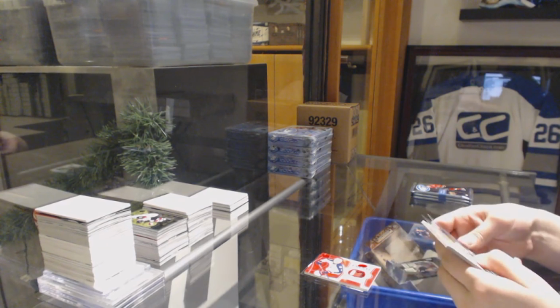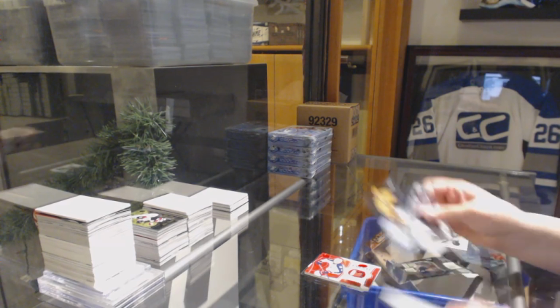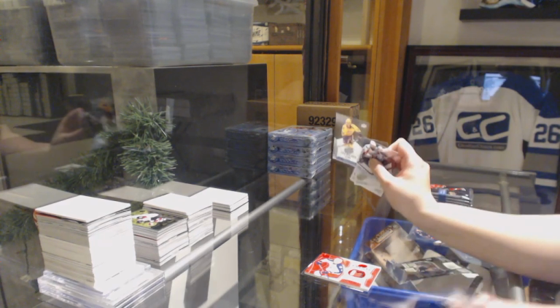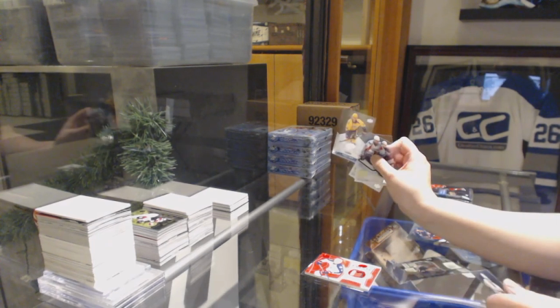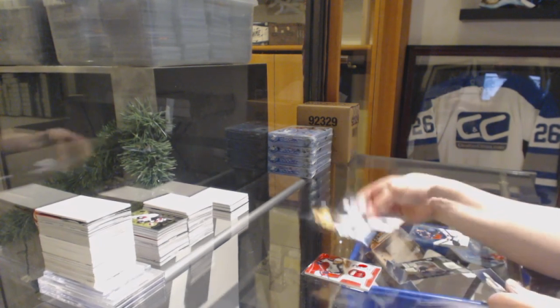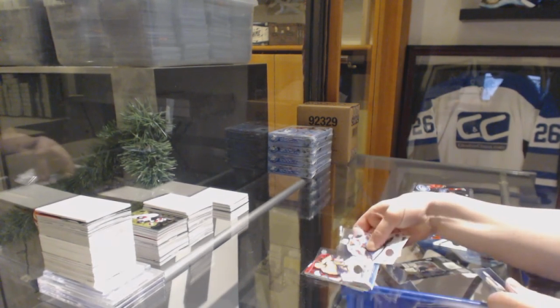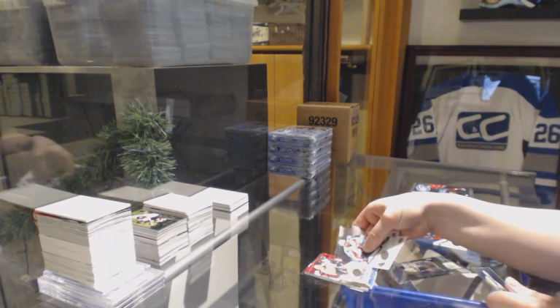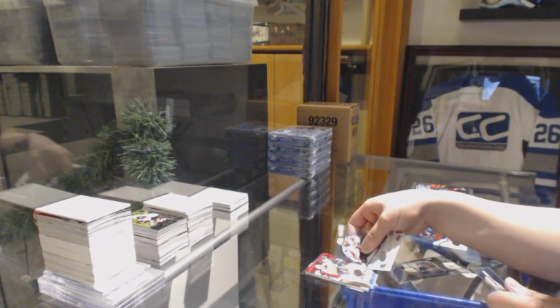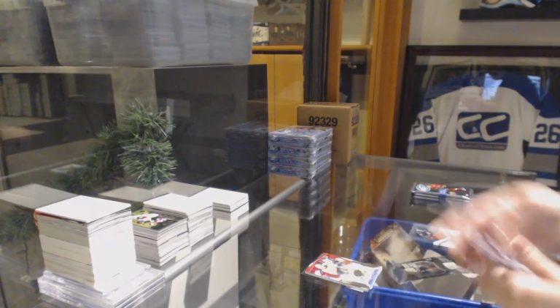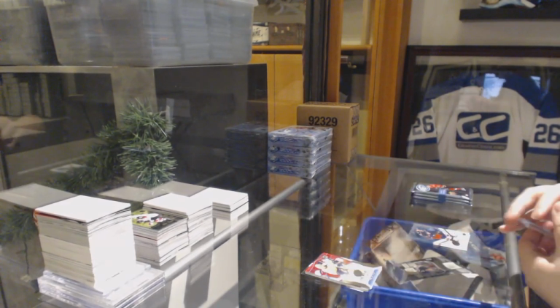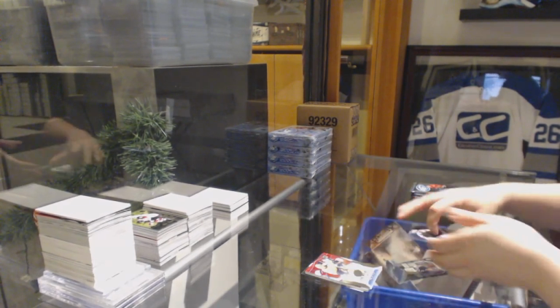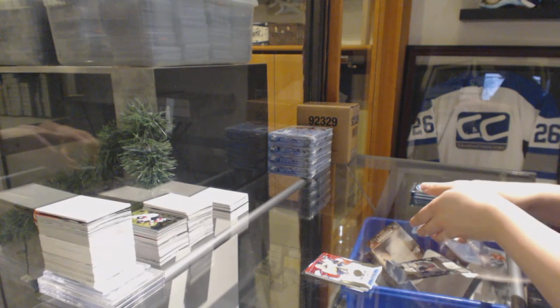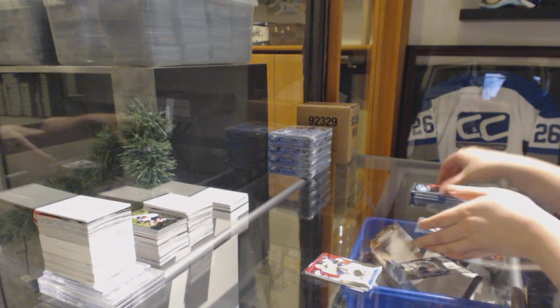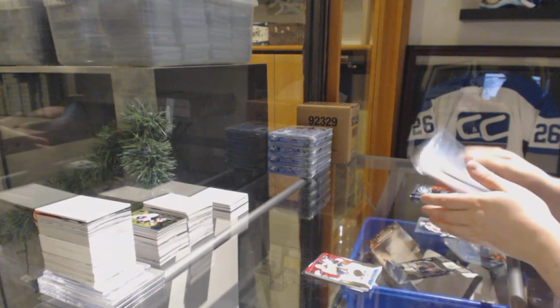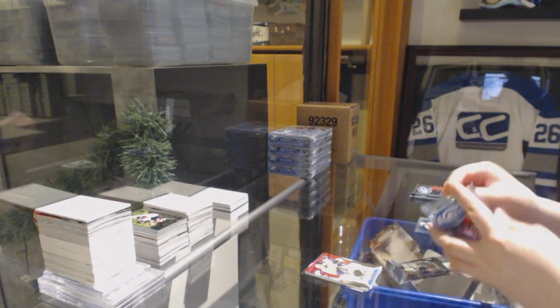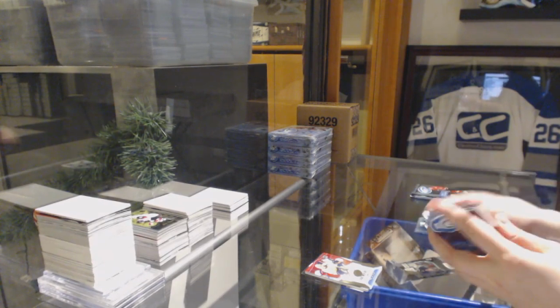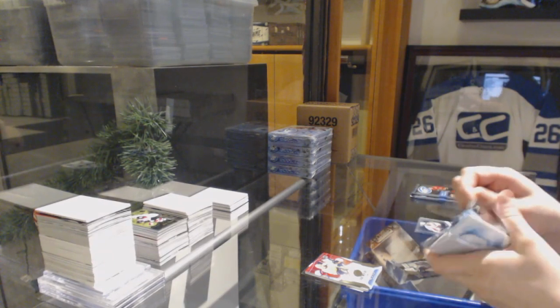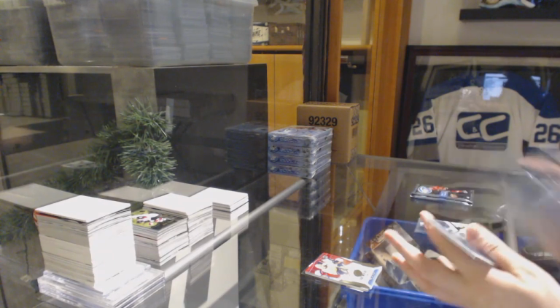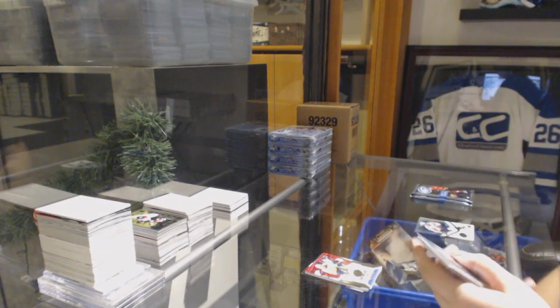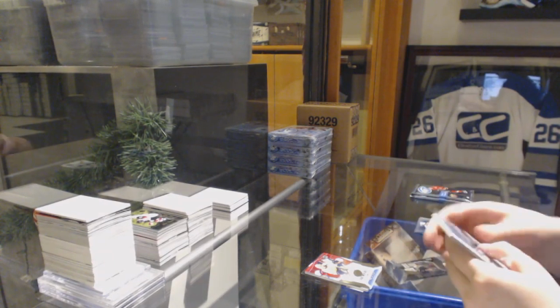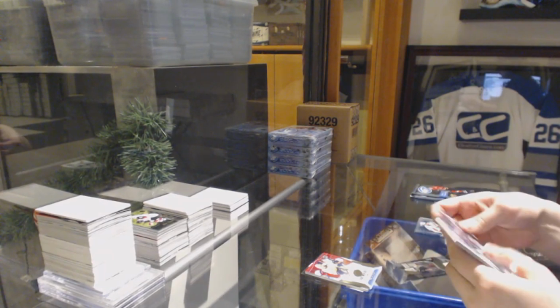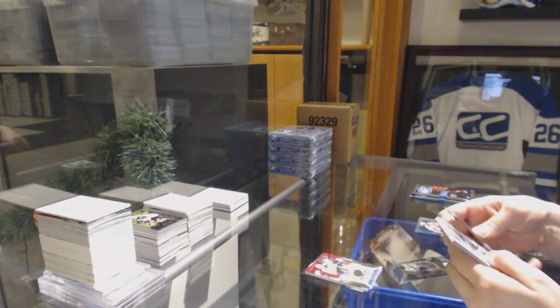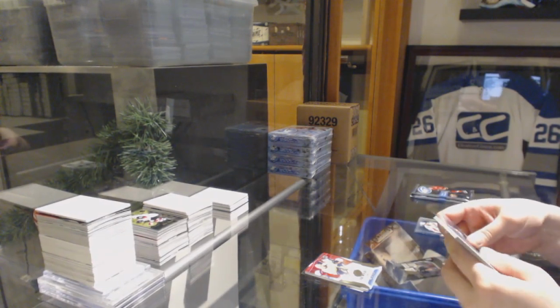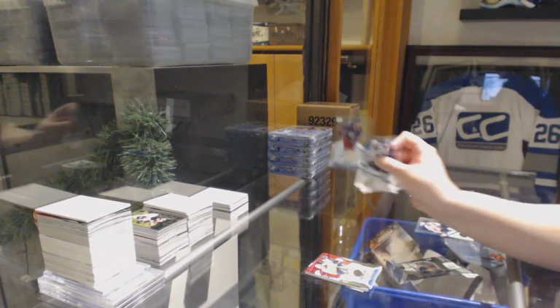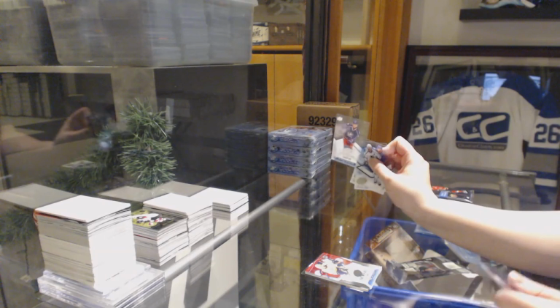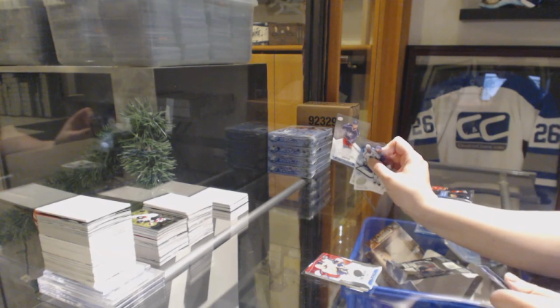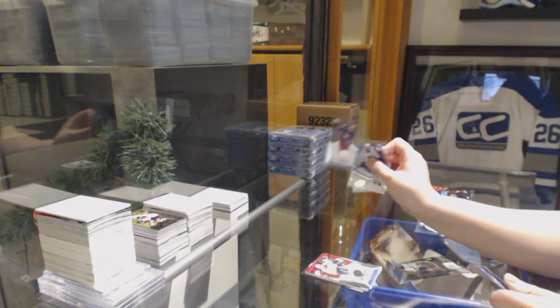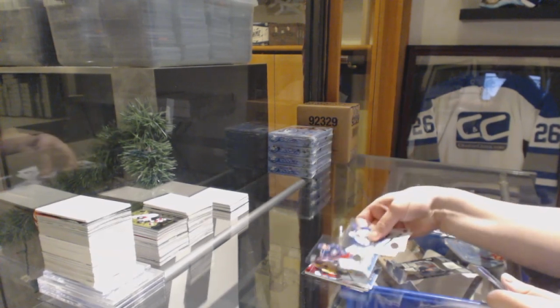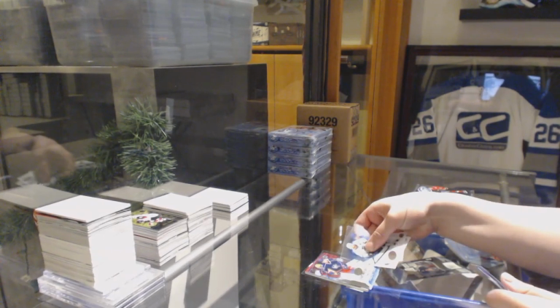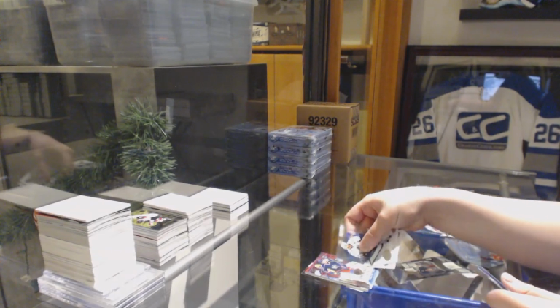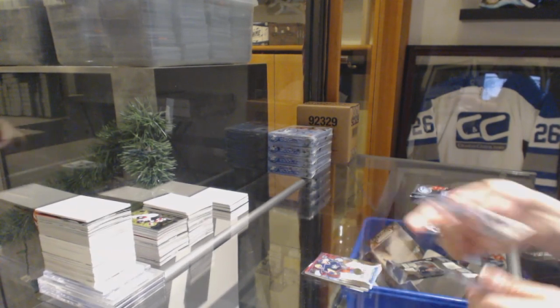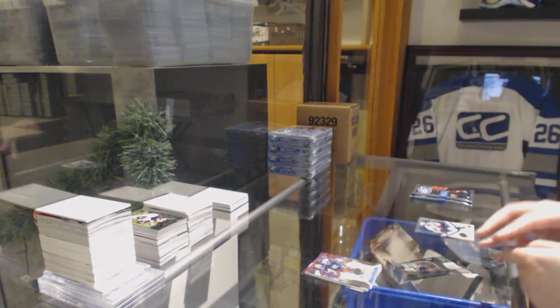Numbered $9.99 rookie for Nashville — Pontus Aberg. Numbered $12.99 rookie for the Blue Jackets — Marcus Nutivaara.